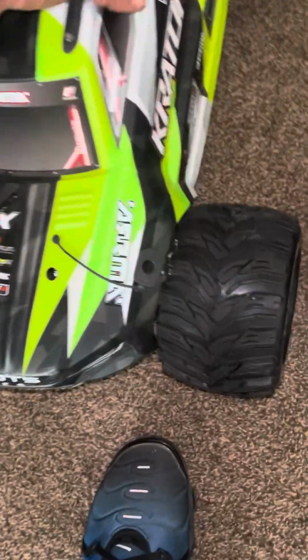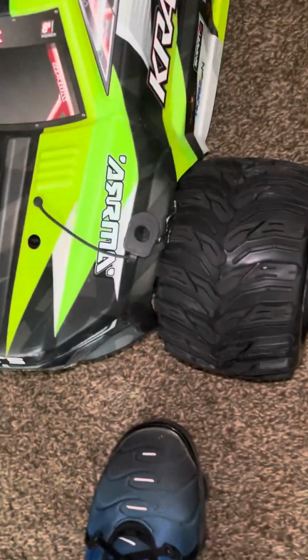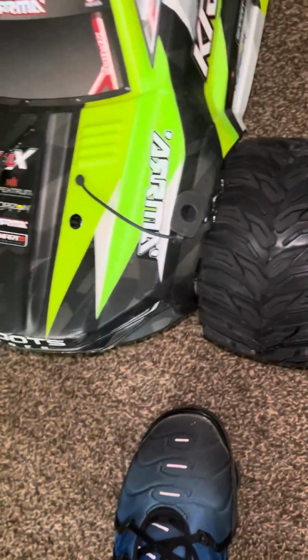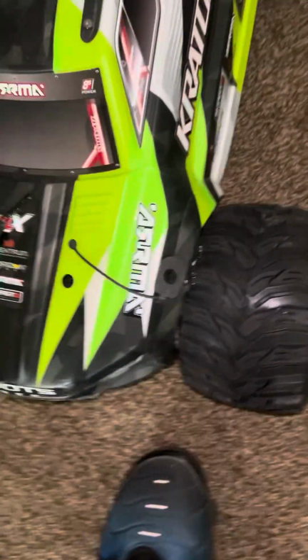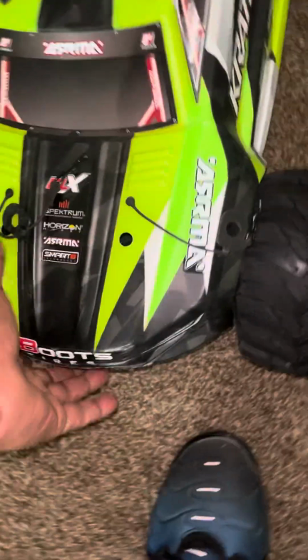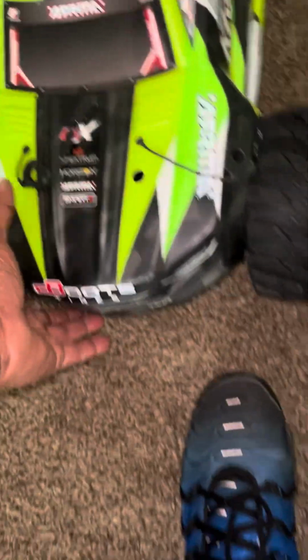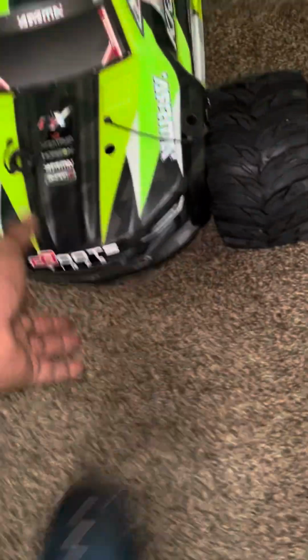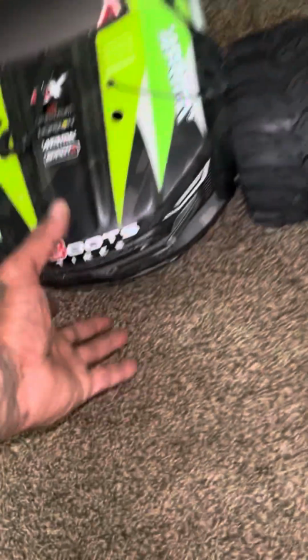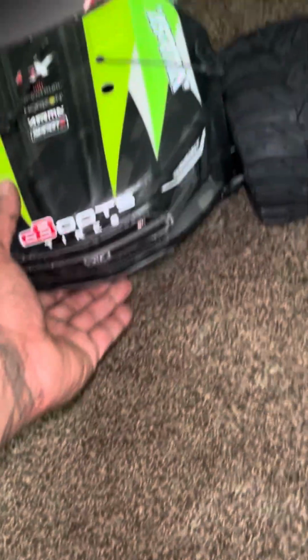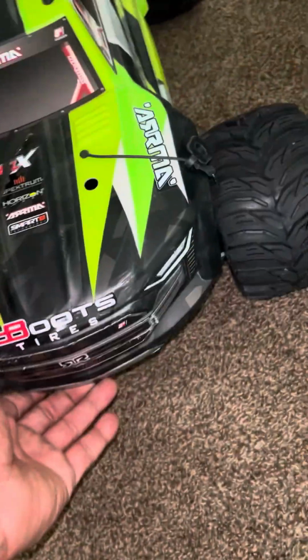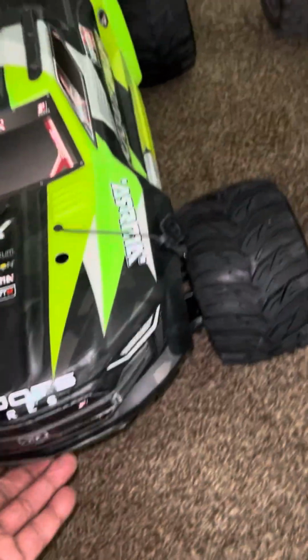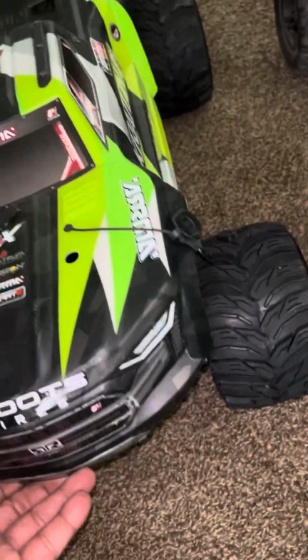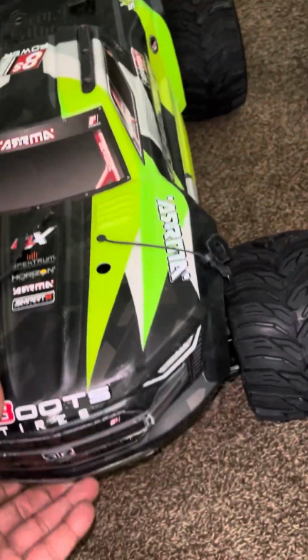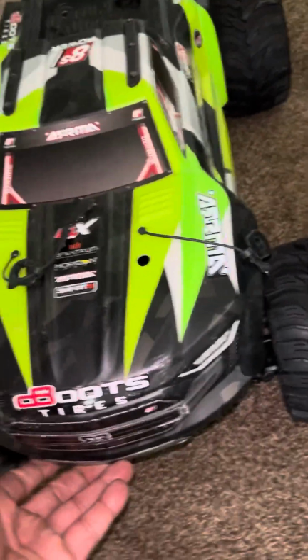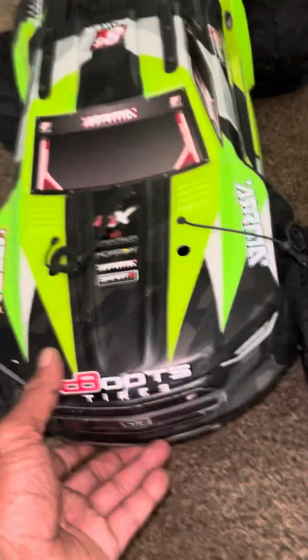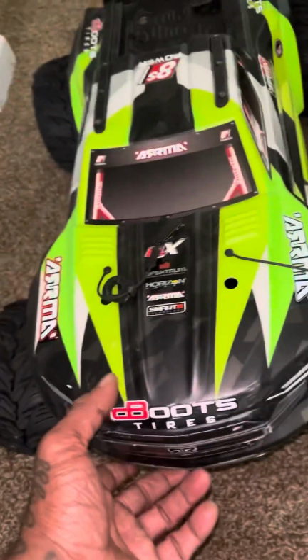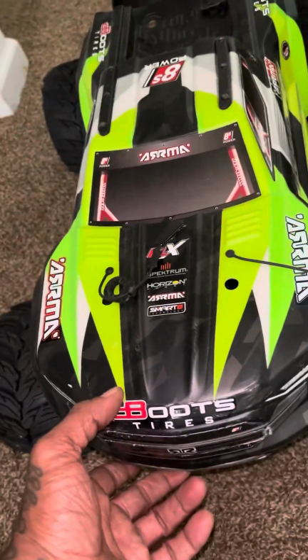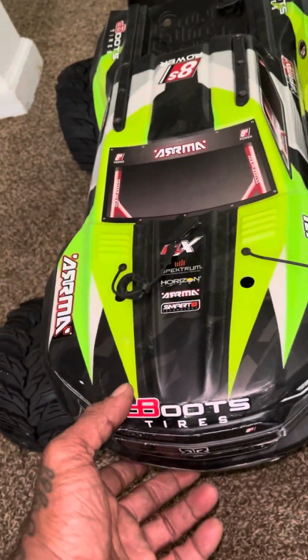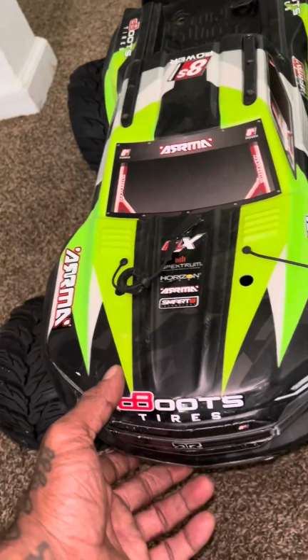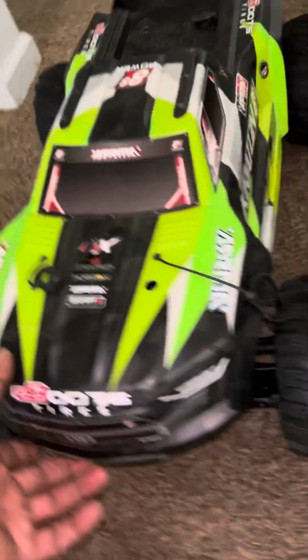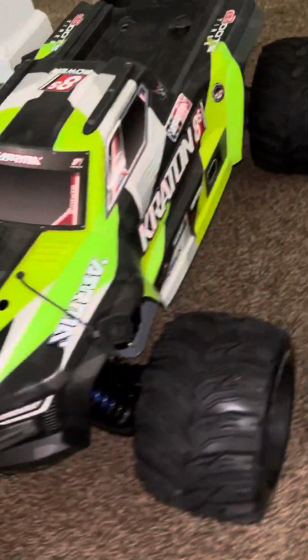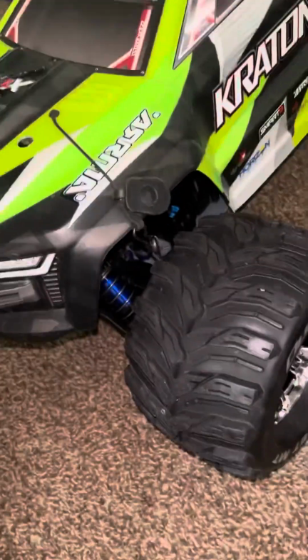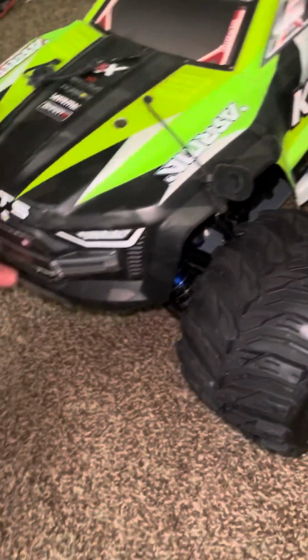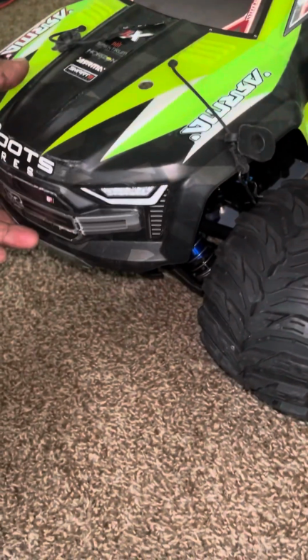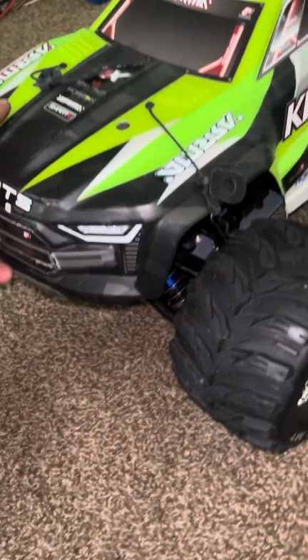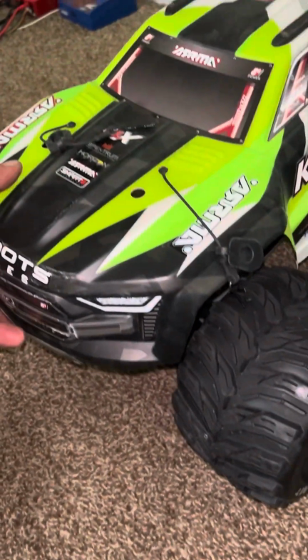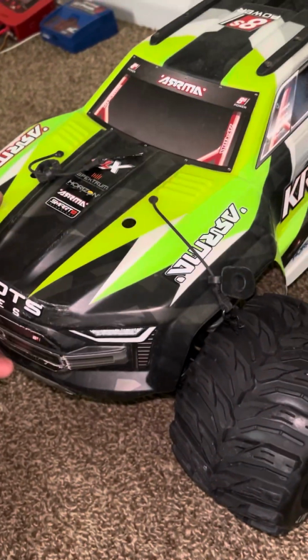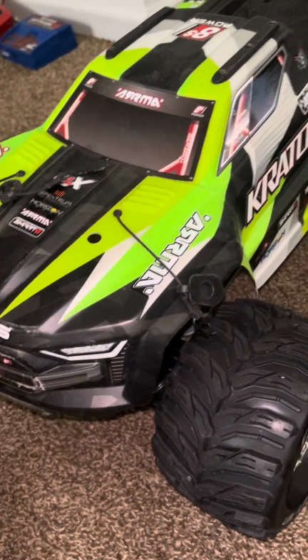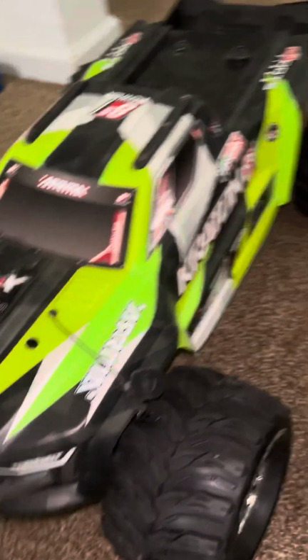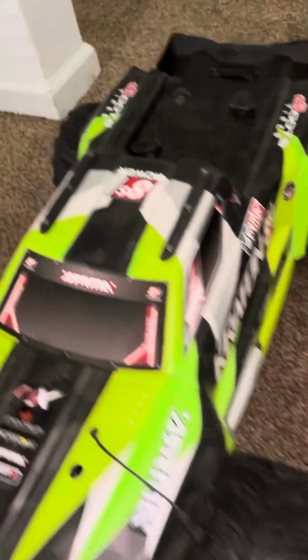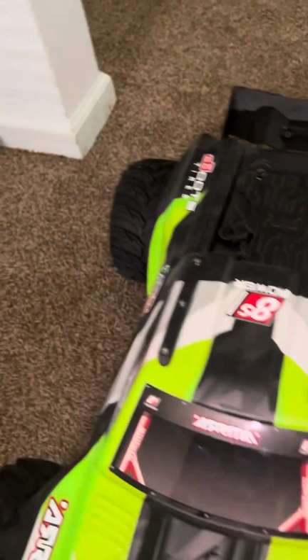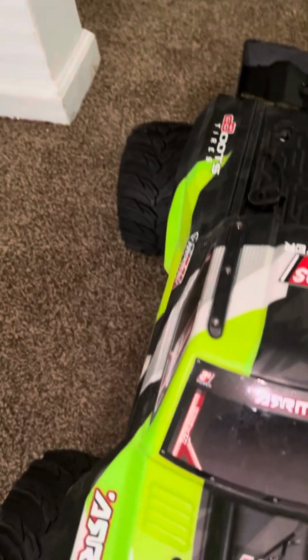I'm trying to find a body, and I ran across my old ready-to-run Creighton 8S body, and with these tires it looks like I can make this guy fit. What do you guys think?